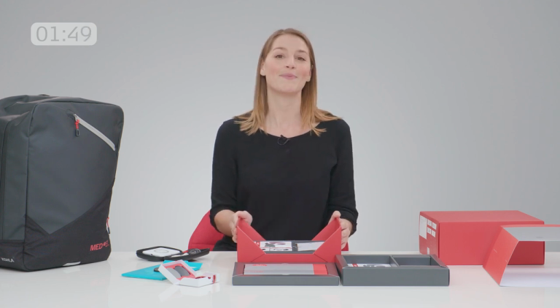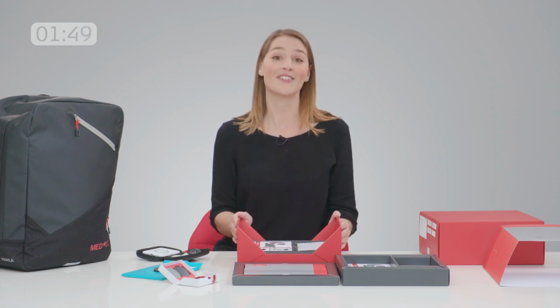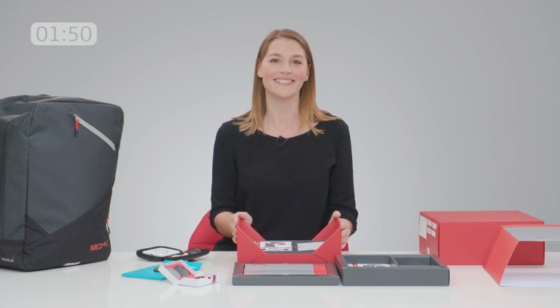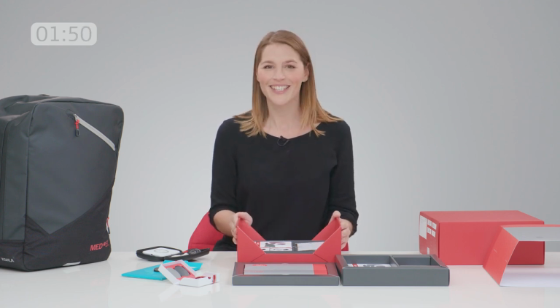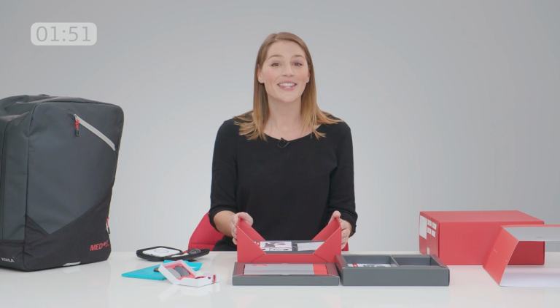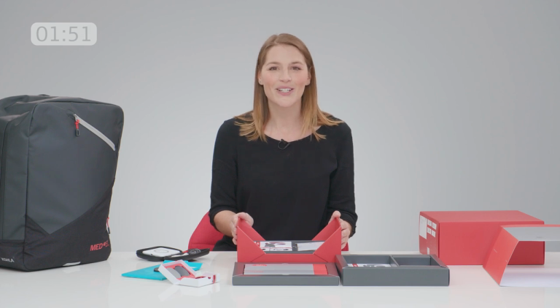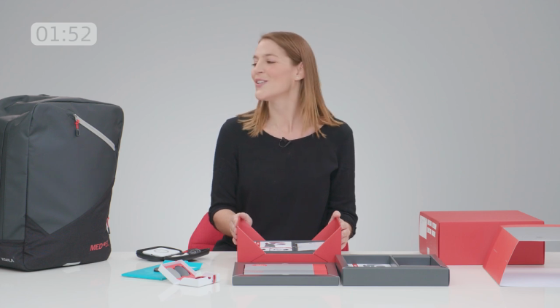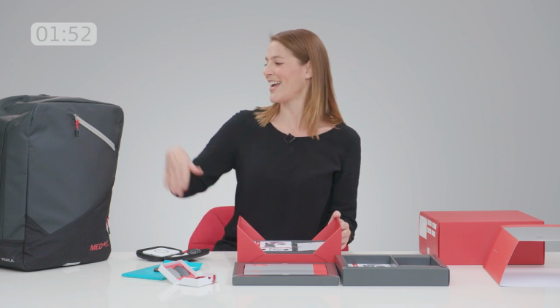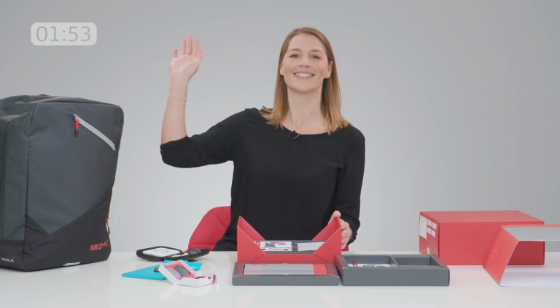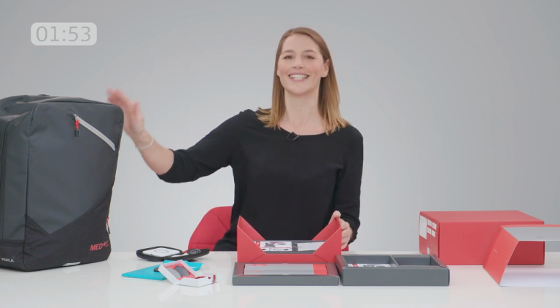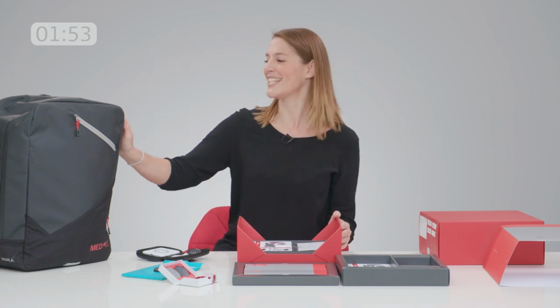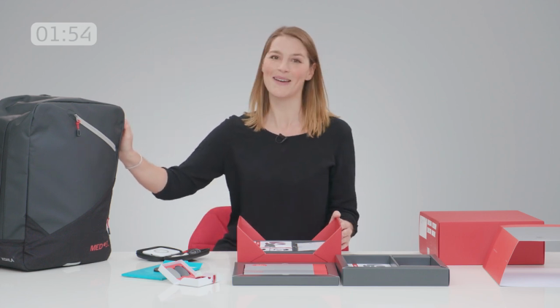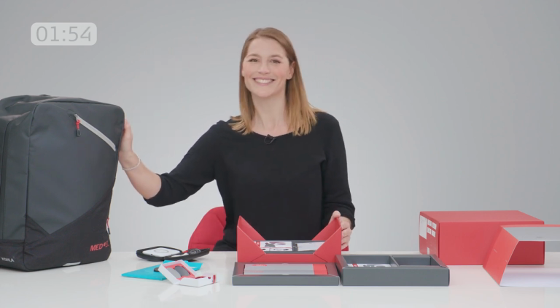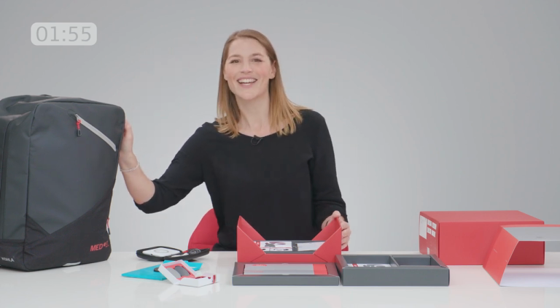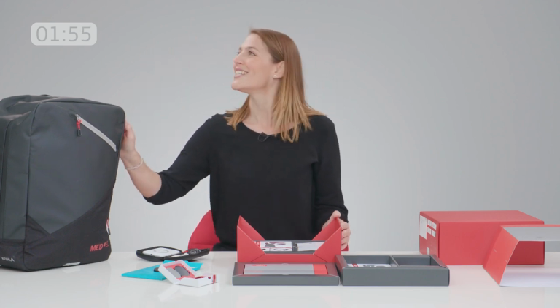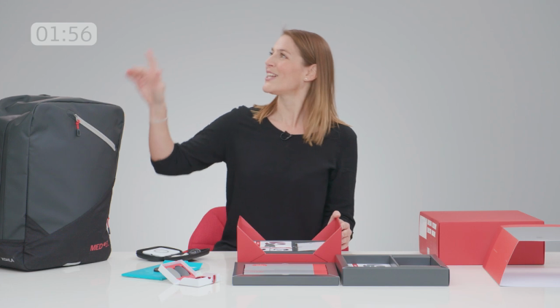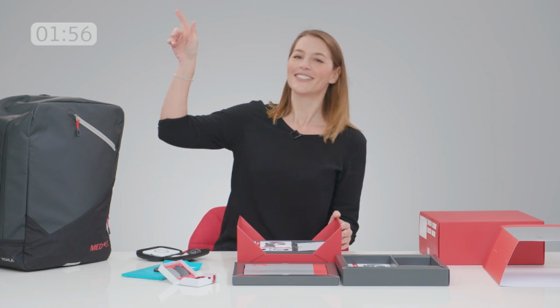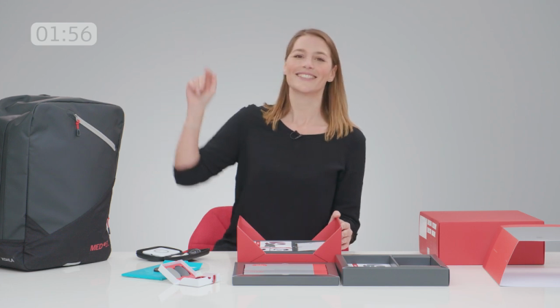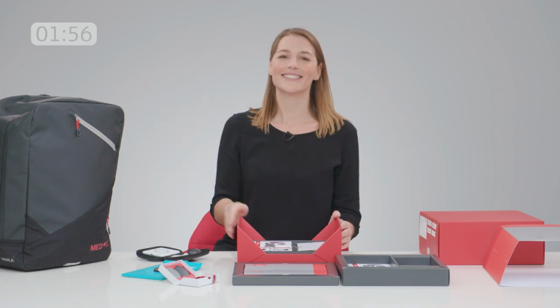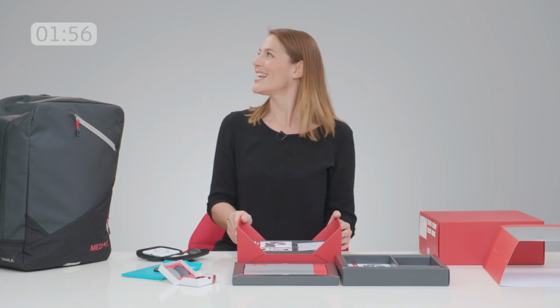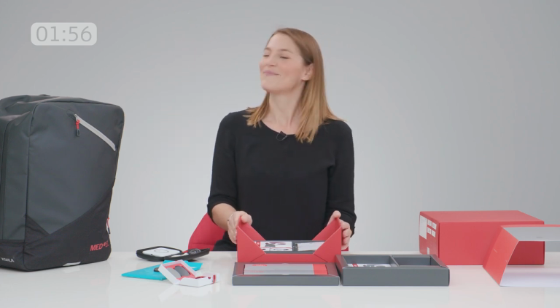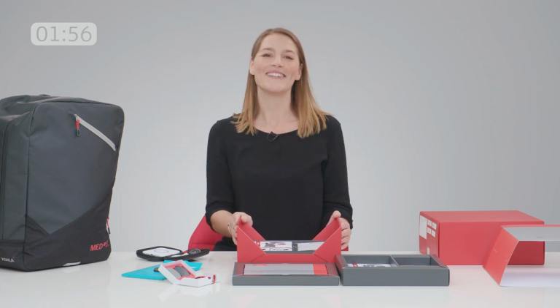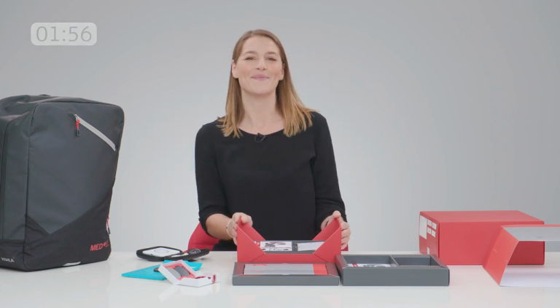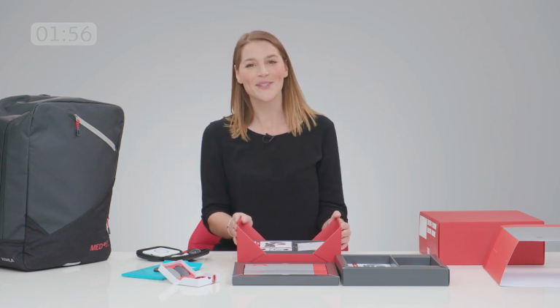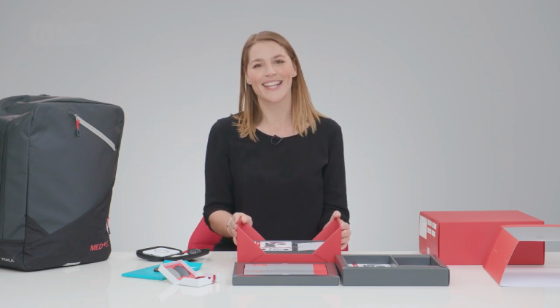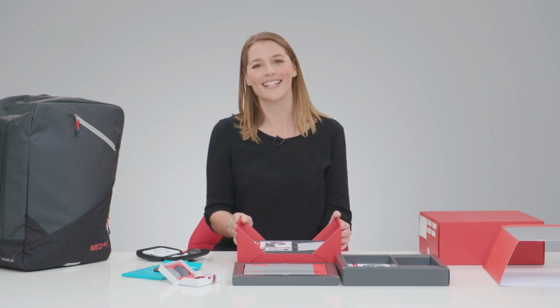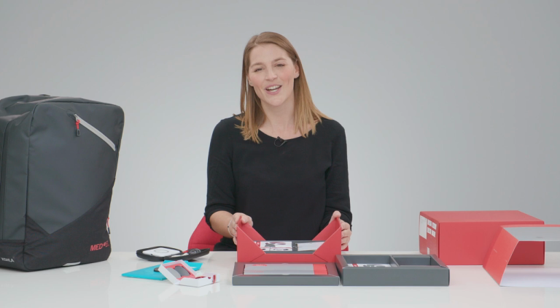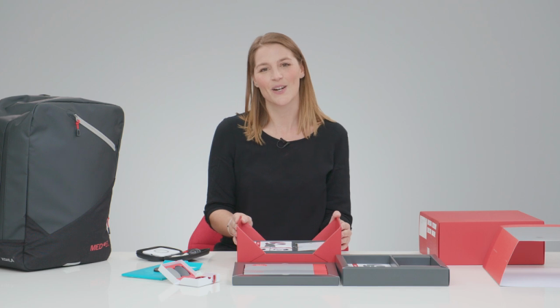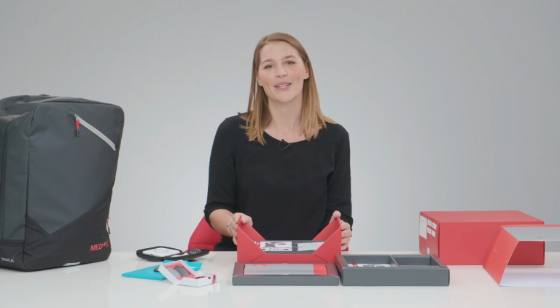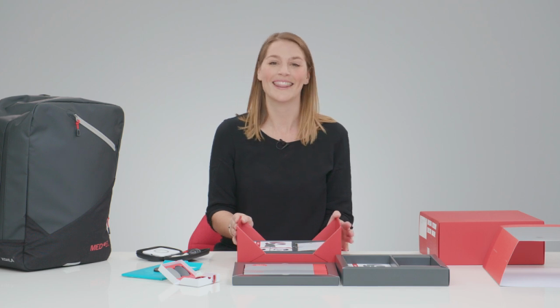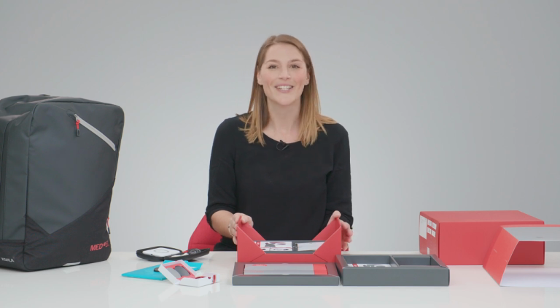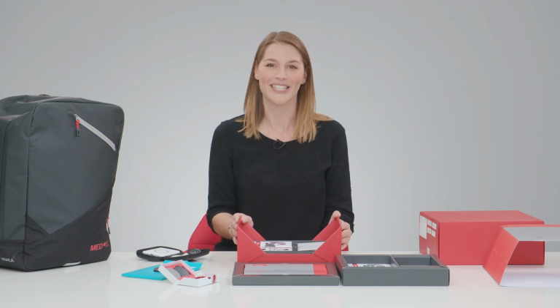Speaking of traveling, with this box you also get this stylish backpack. Stop the clock! What do you think? Let us know in the comments below and thank you for watching.